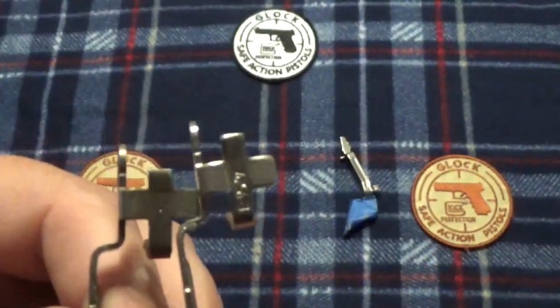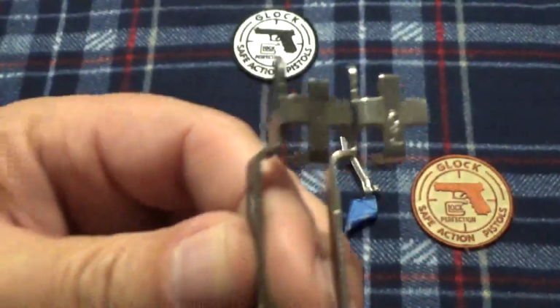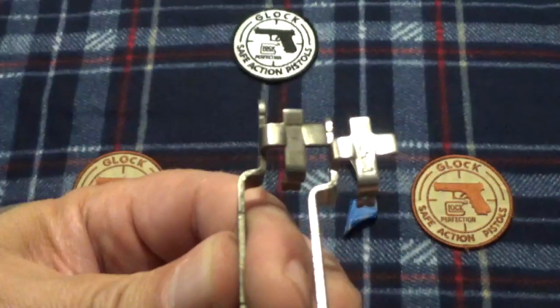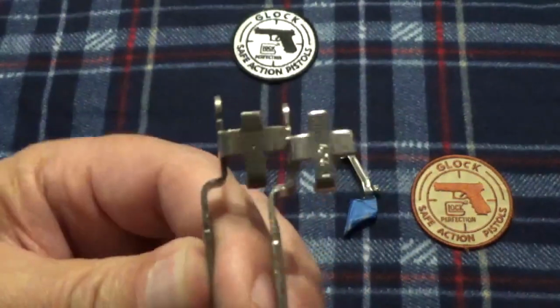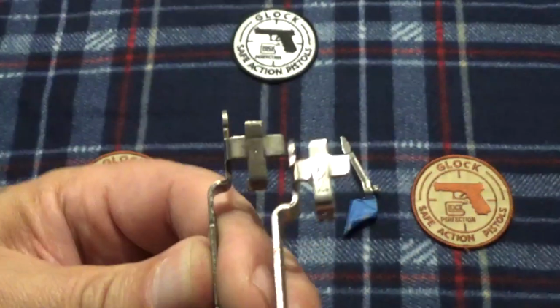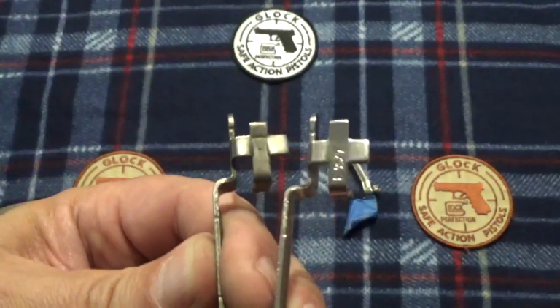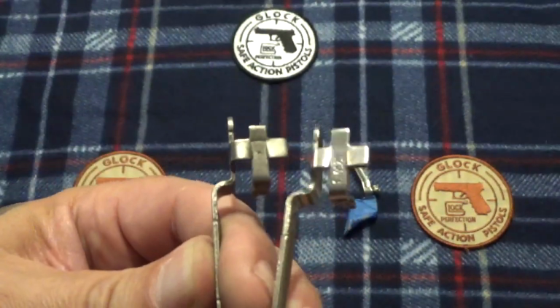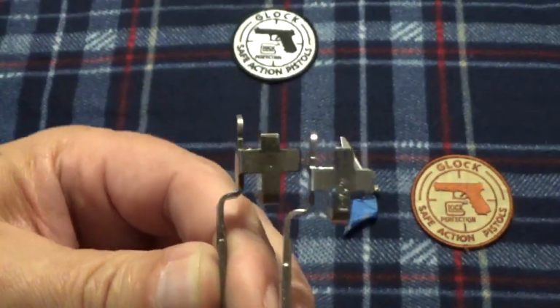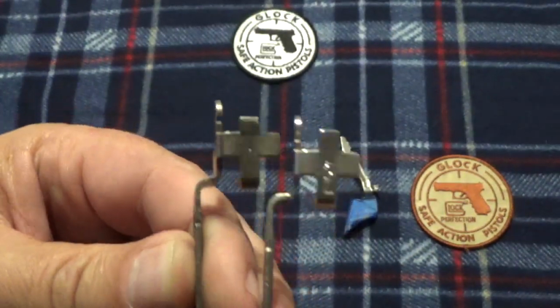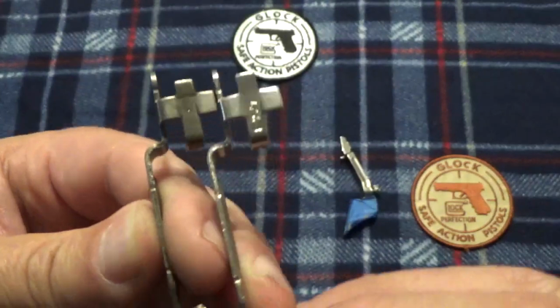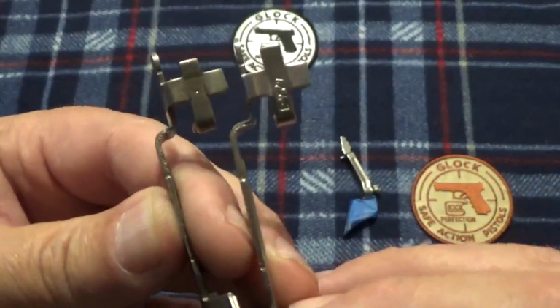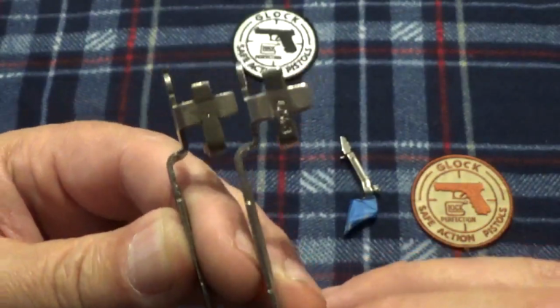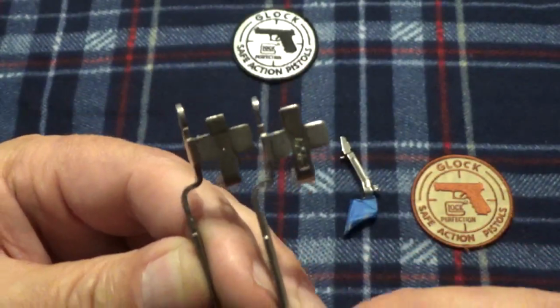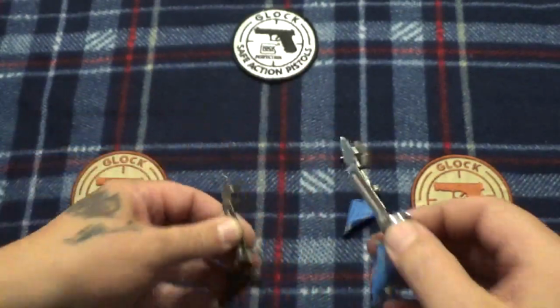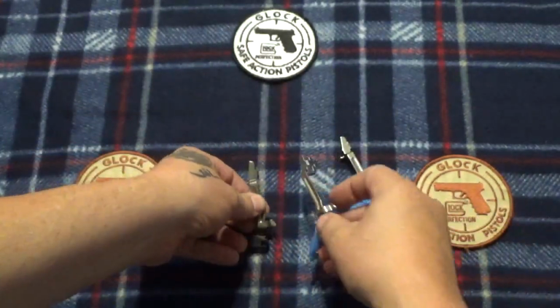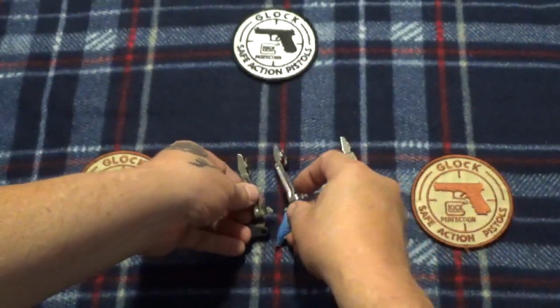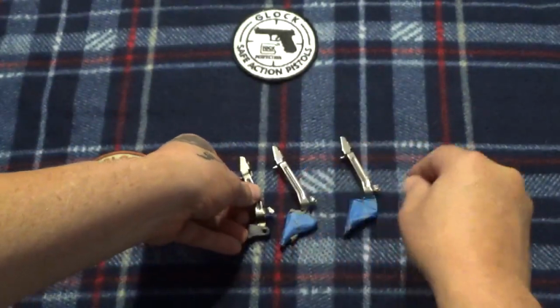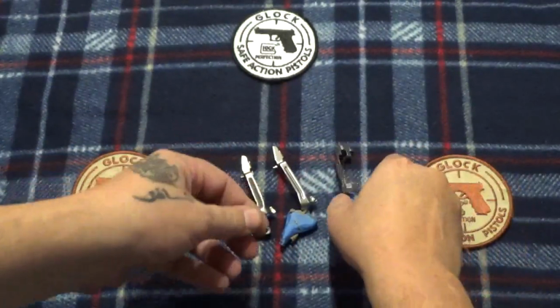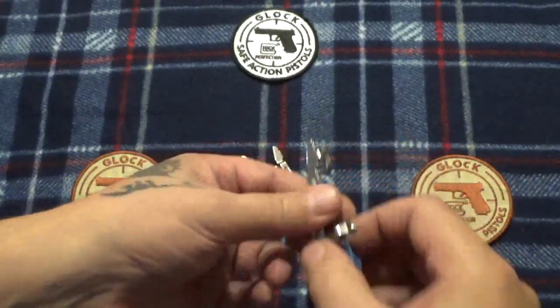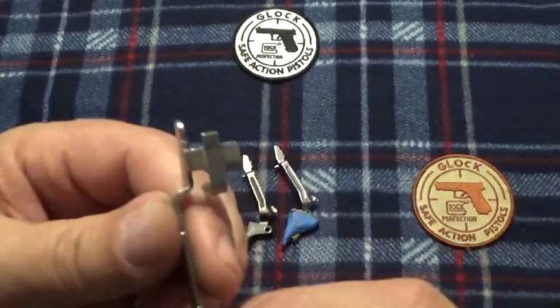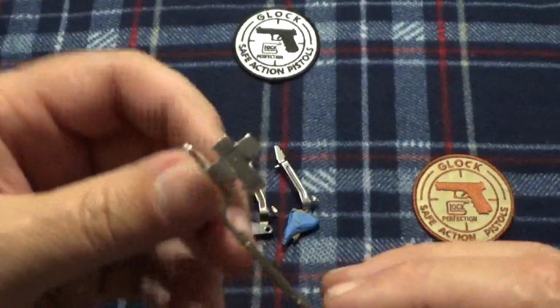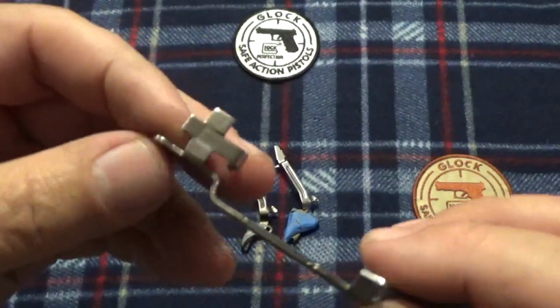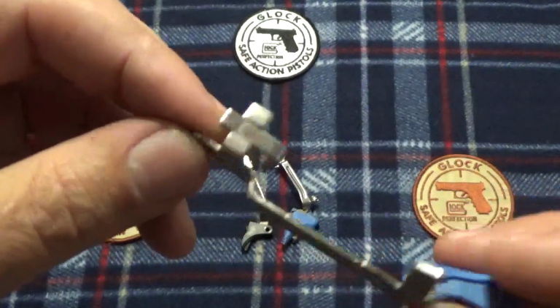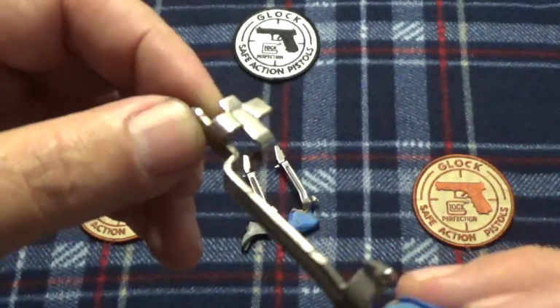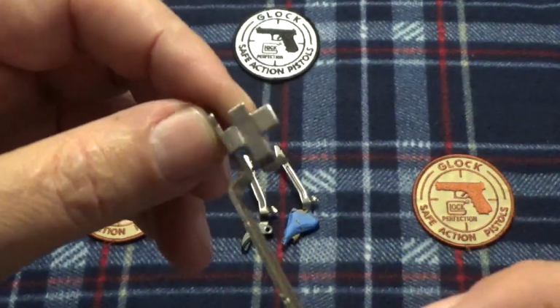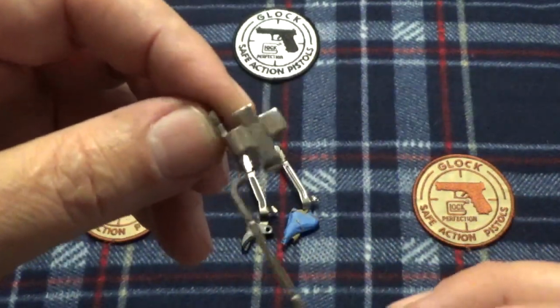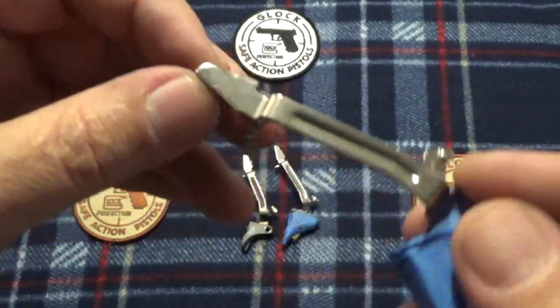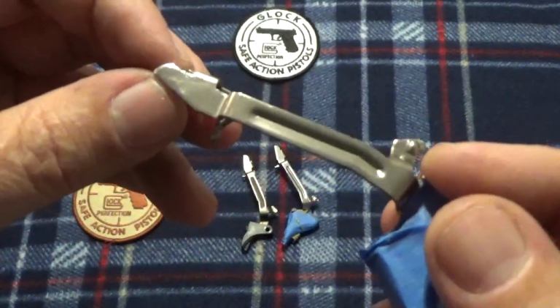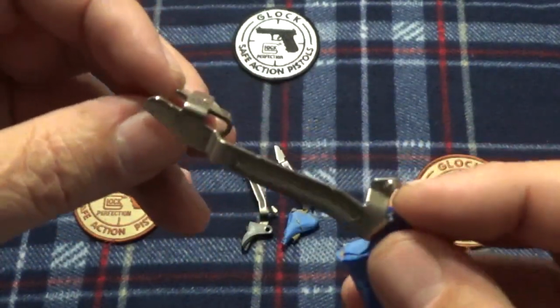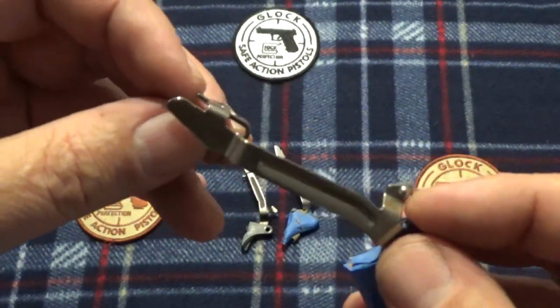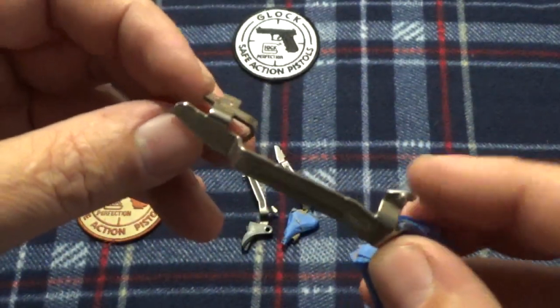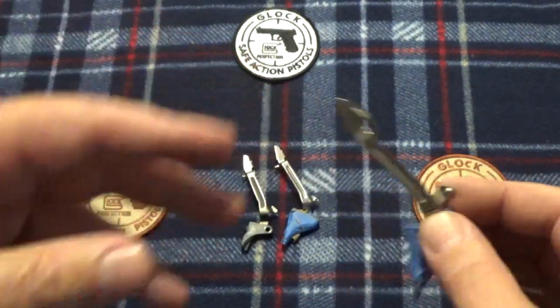You can see the contrast here — see how shiny that is, light reflecting off of it. It is just beautiful. Here's the trigger that was in my Glock 33, and I went ahead and polished it up.